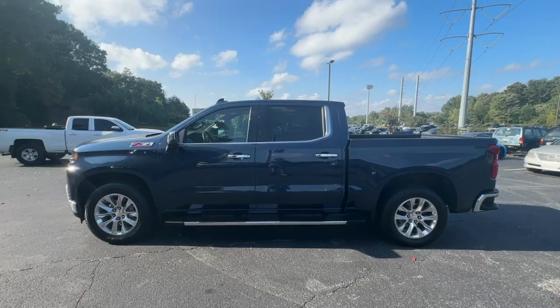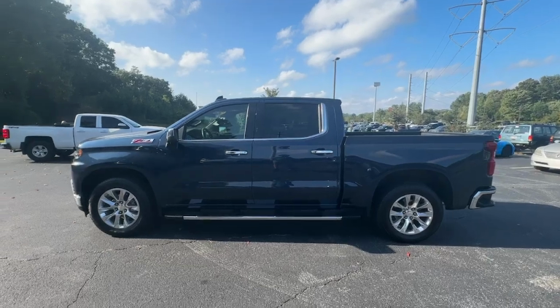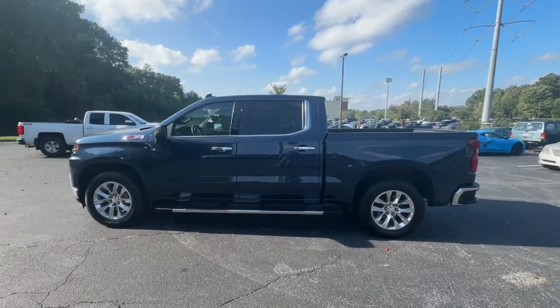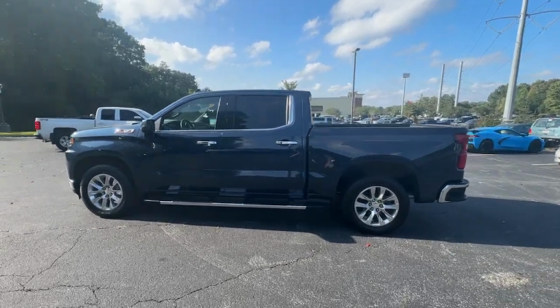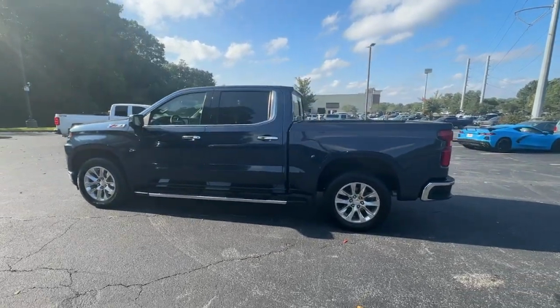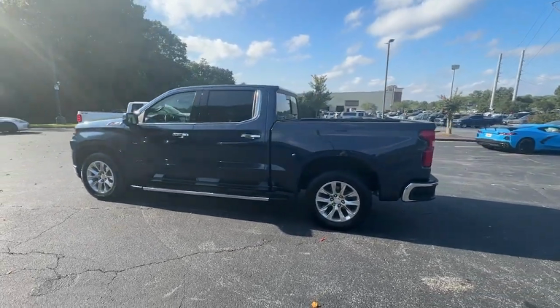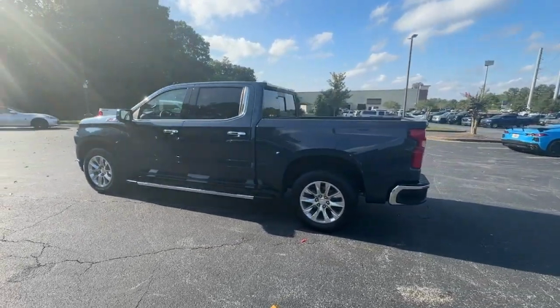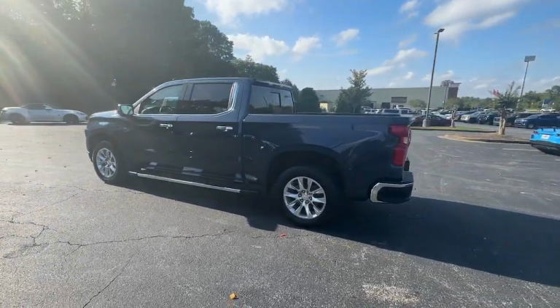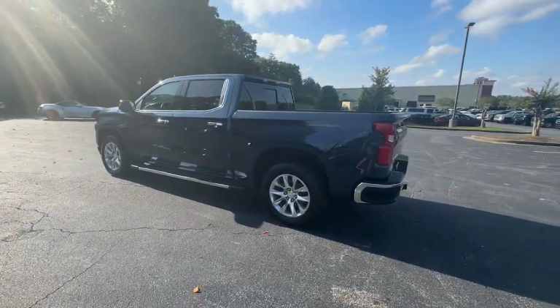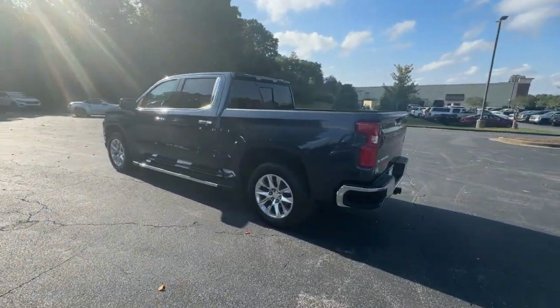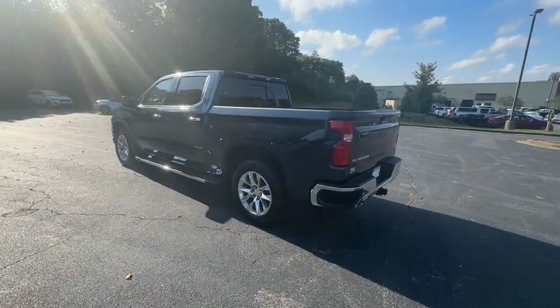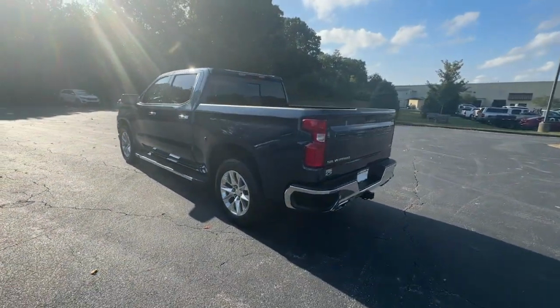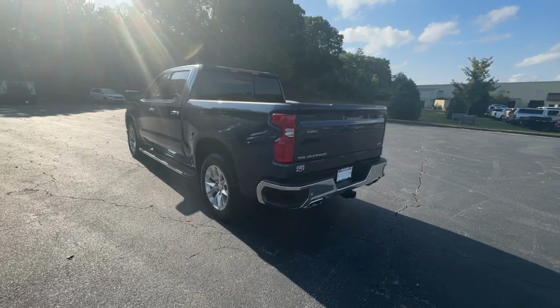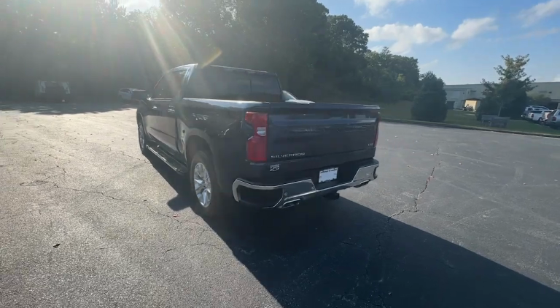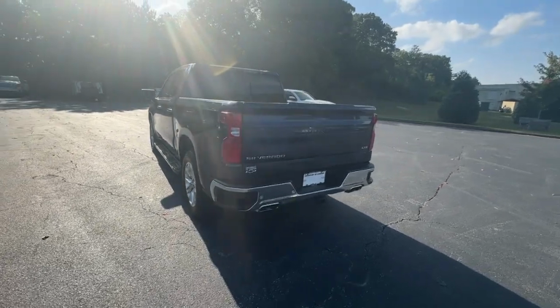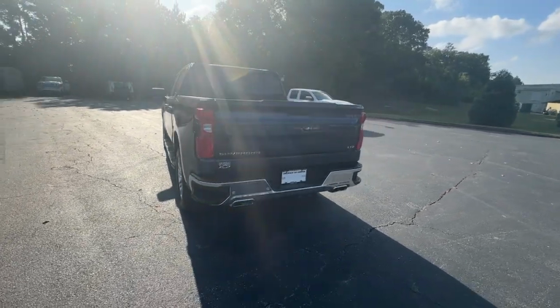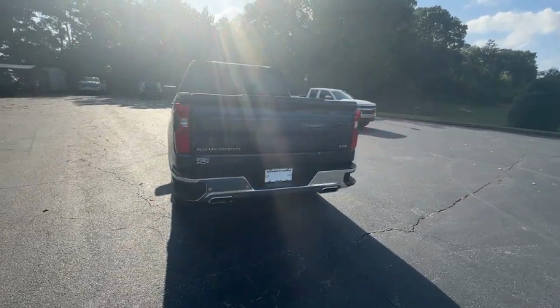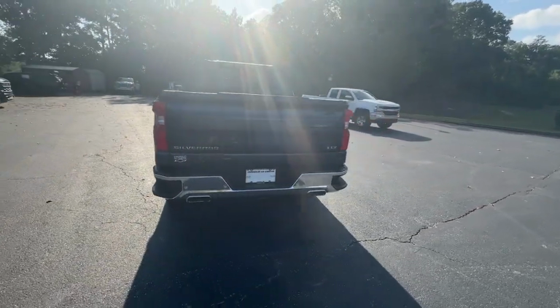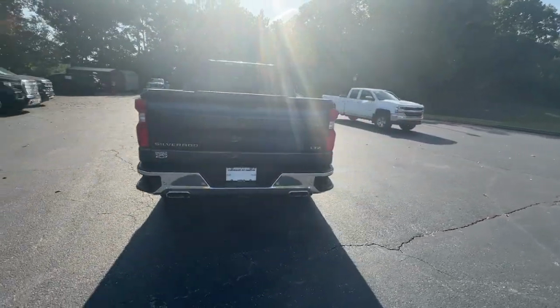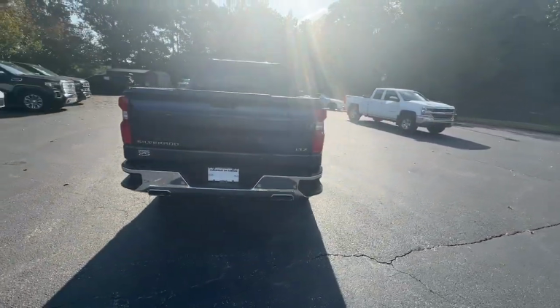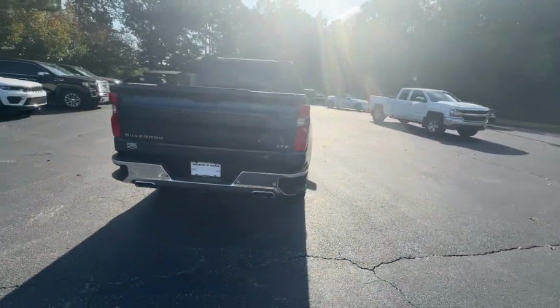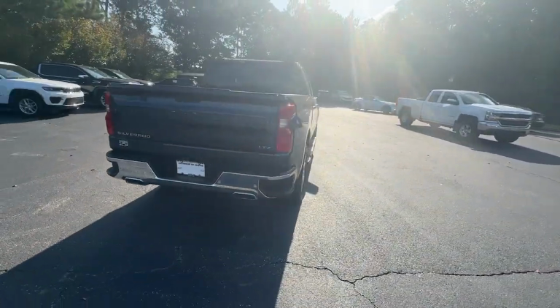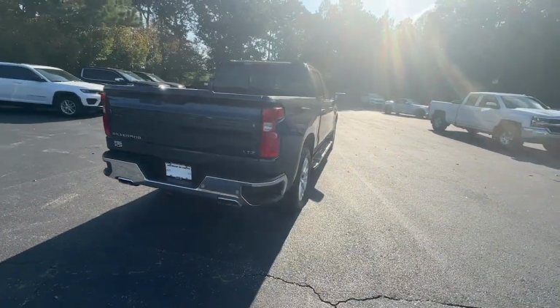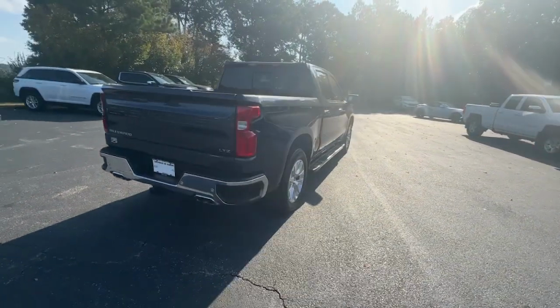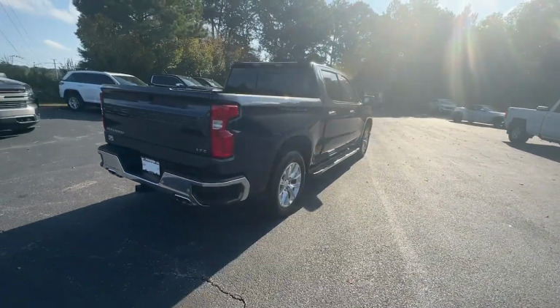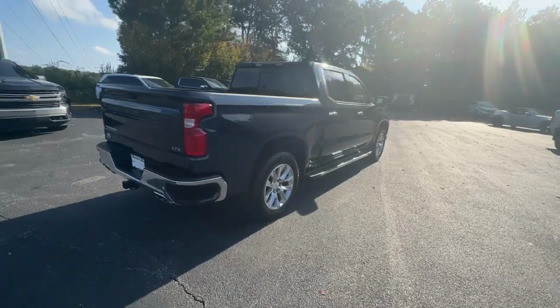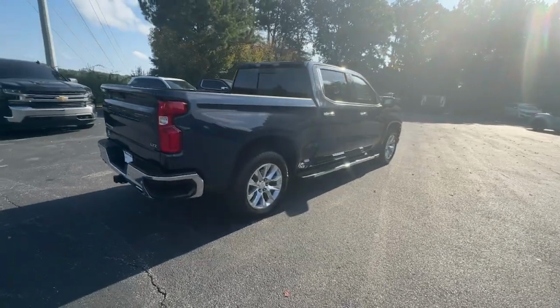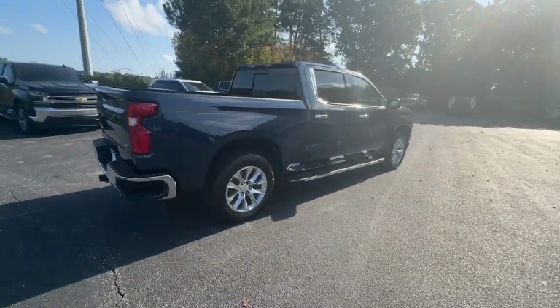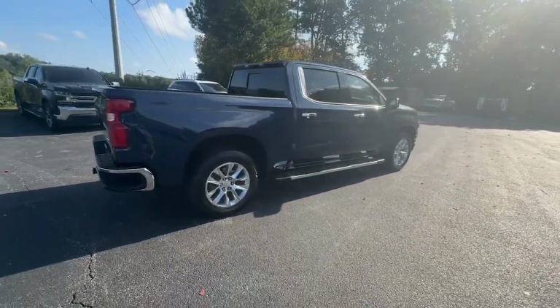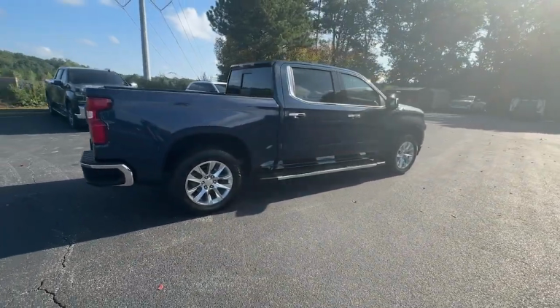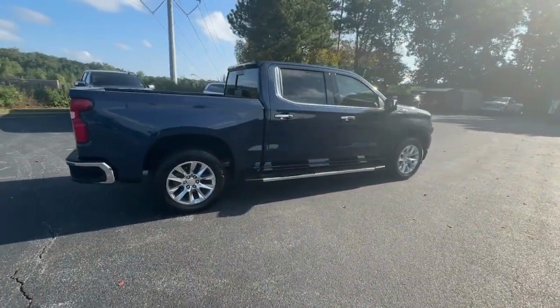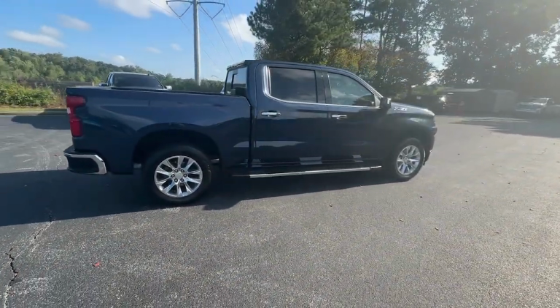You'll have love at first sight with the 2022 Chevrolet Silverado LTD. With less than 45,000 miles on the odometer, this vehicle provides excellent value. See for yourself when you take it out for a test drive.